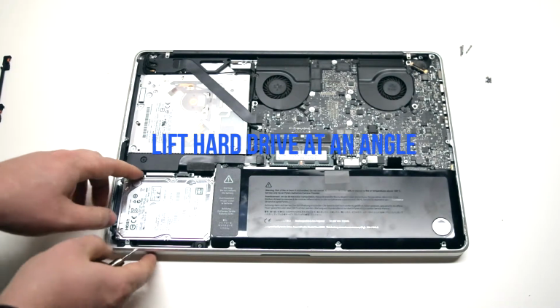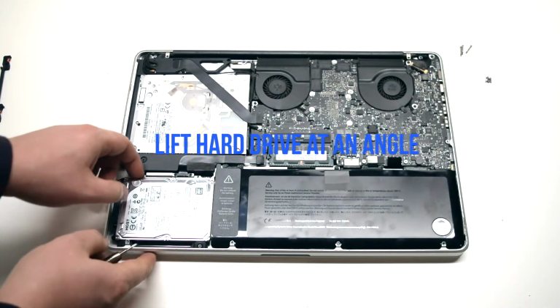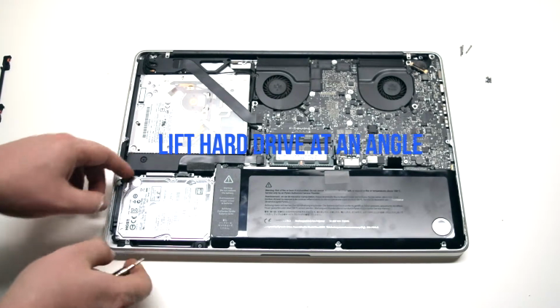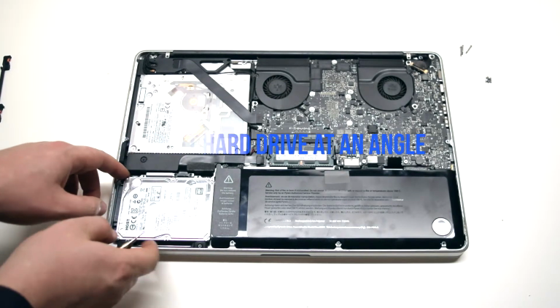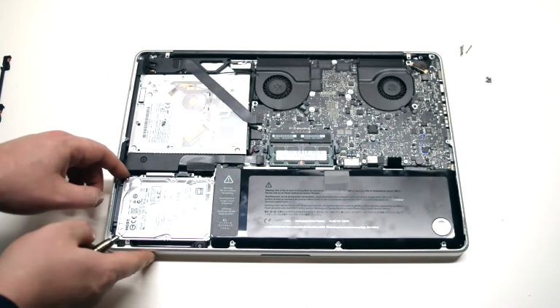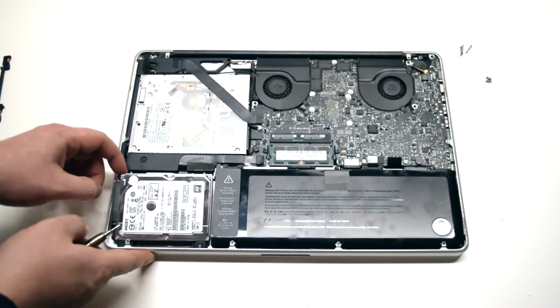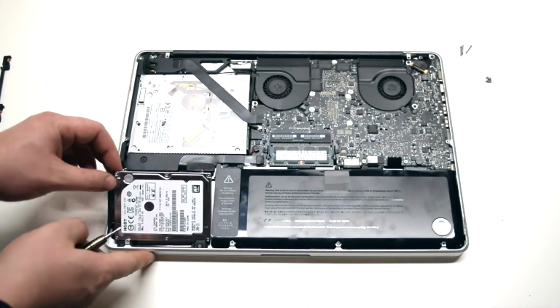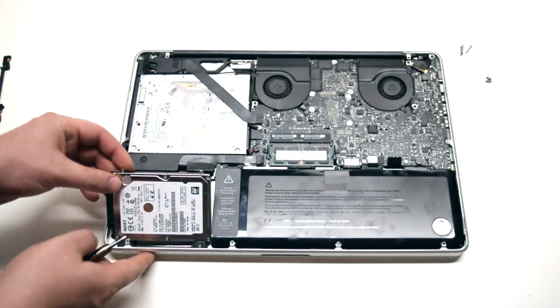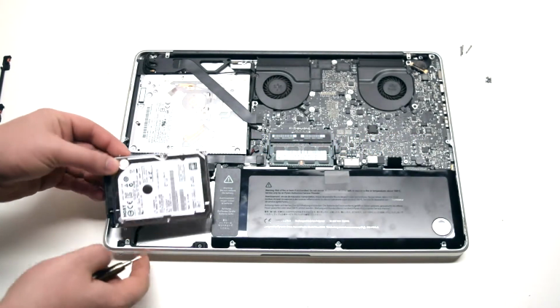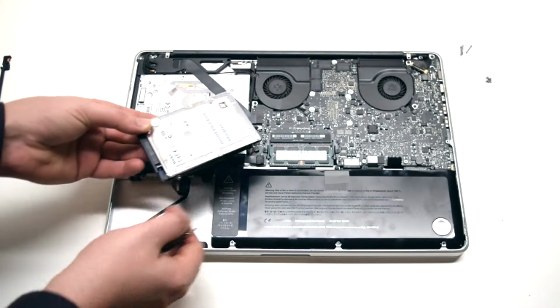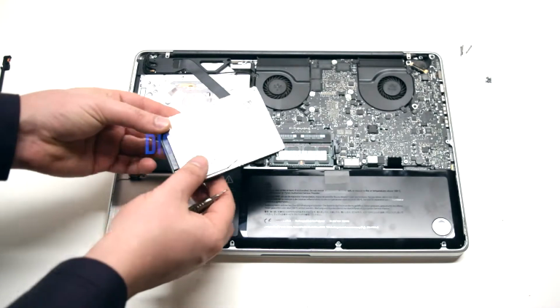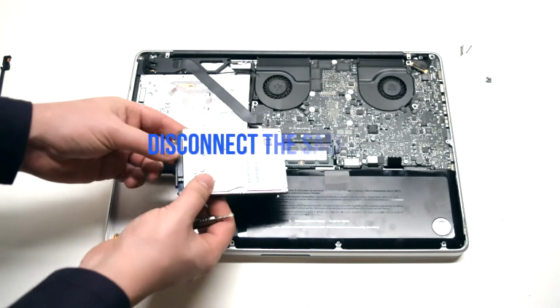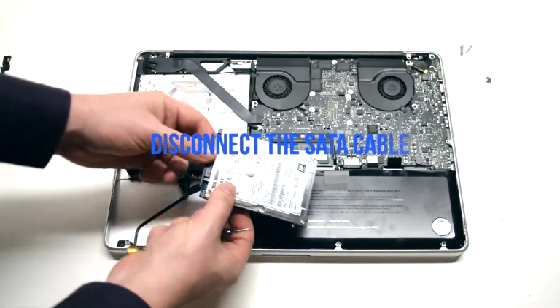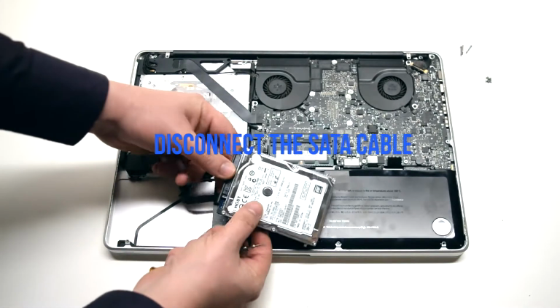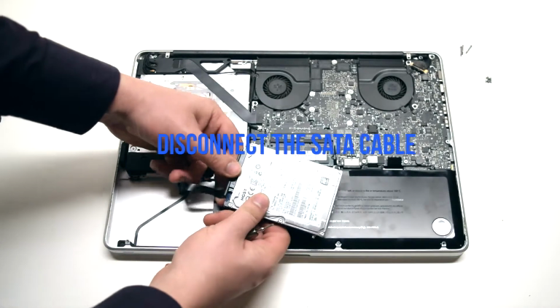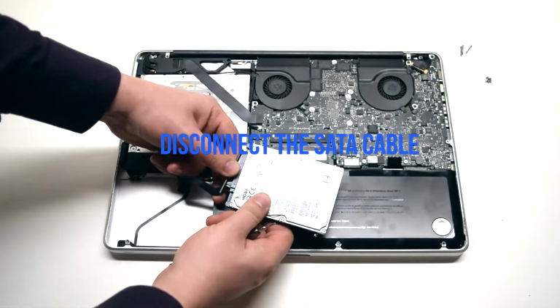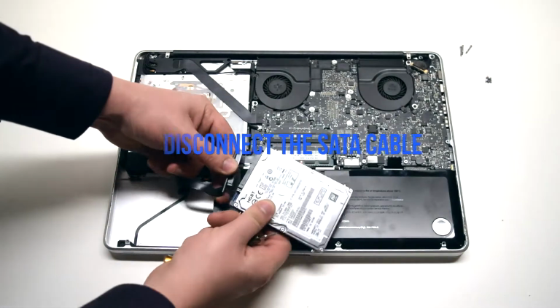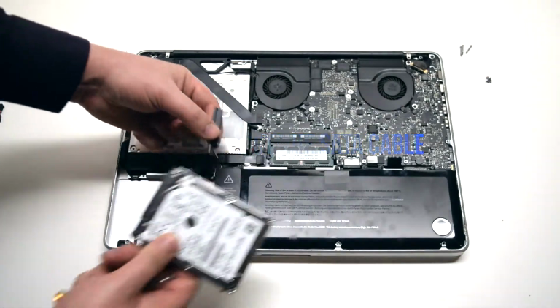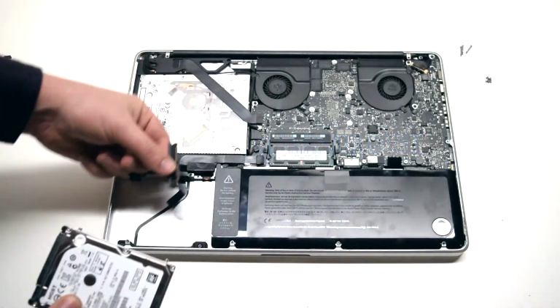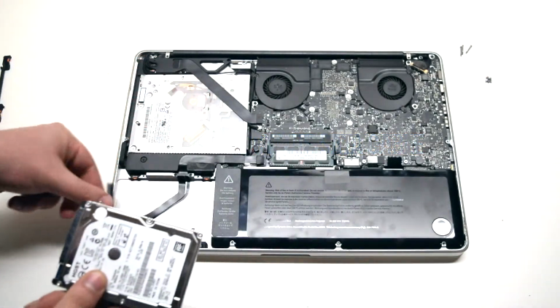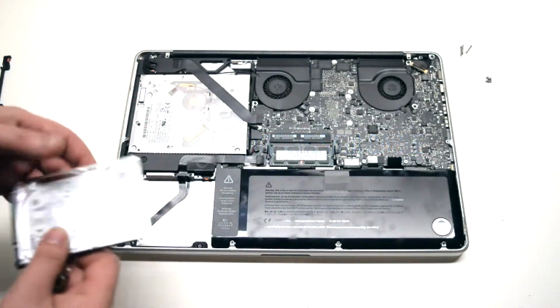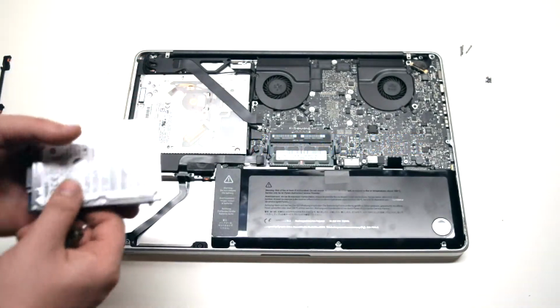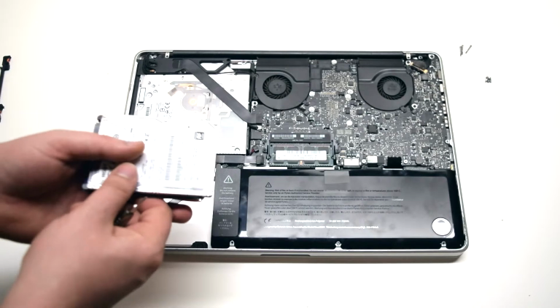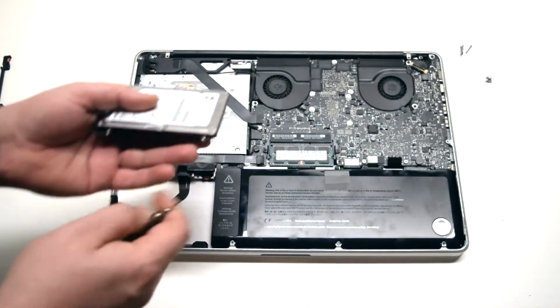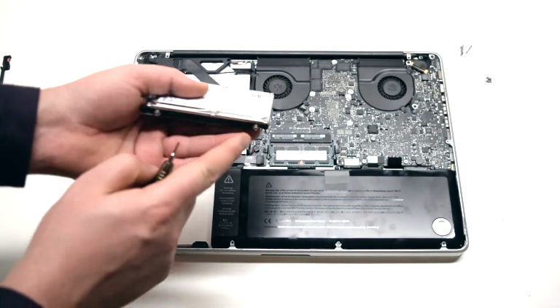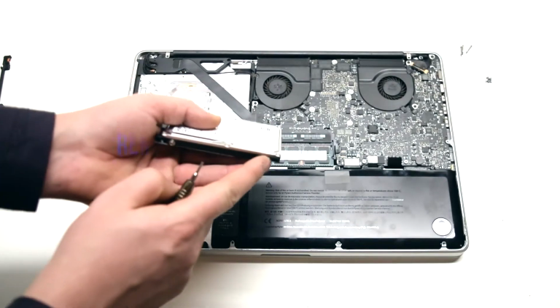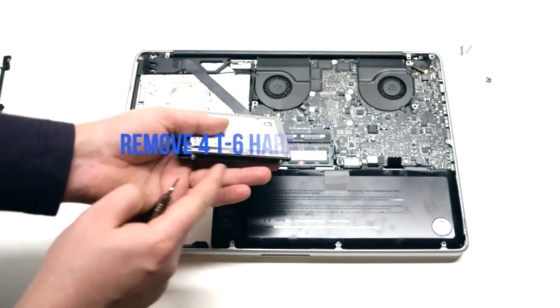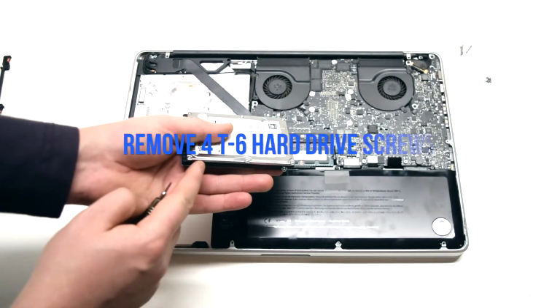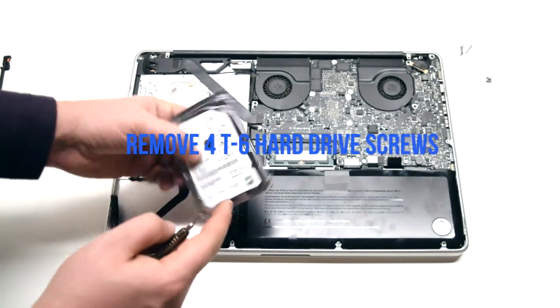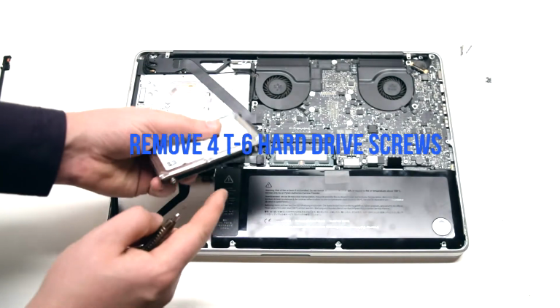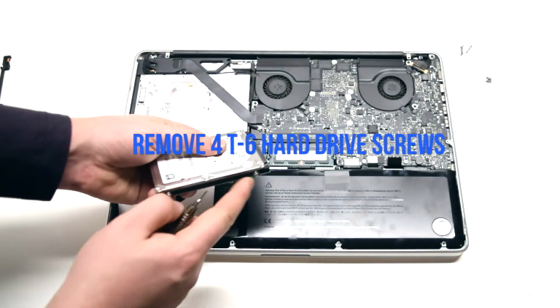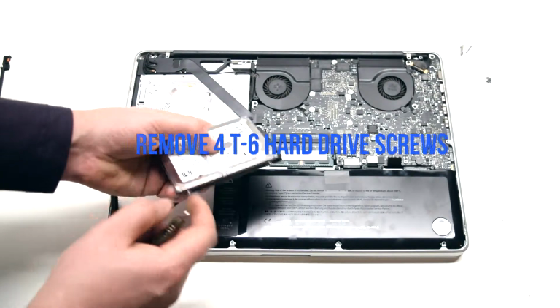Lift the hard drive at an angle. Disconnect the SATA cable. Remove the four T6 hard drive screws.